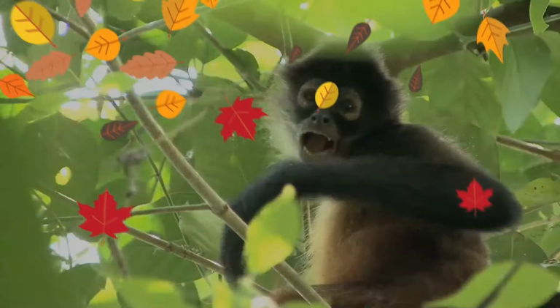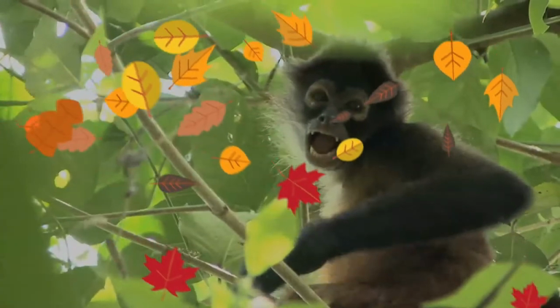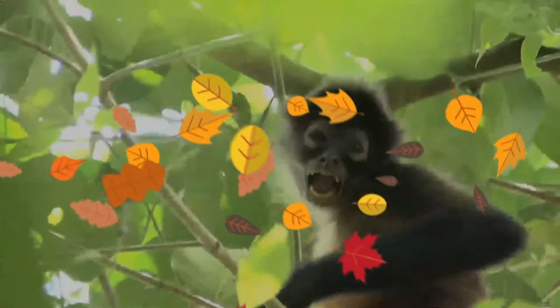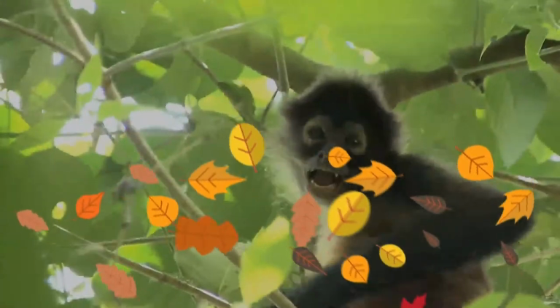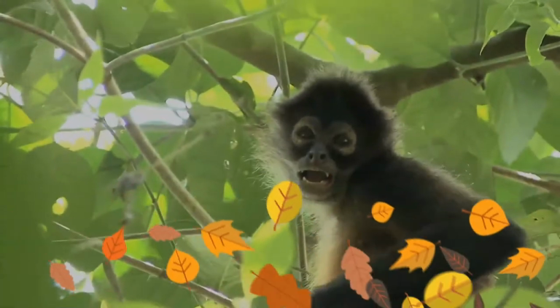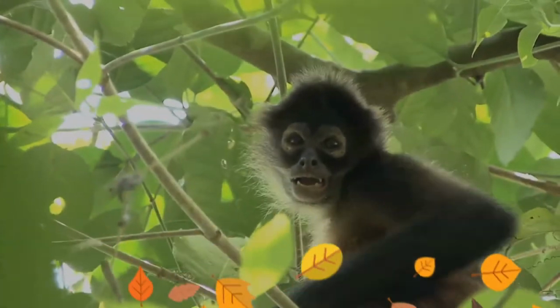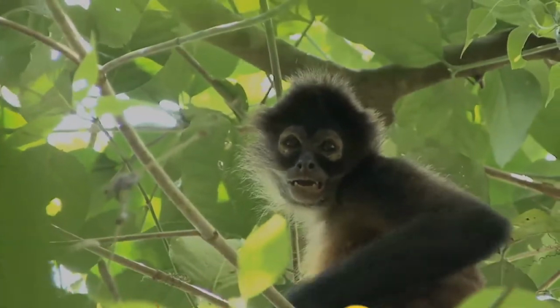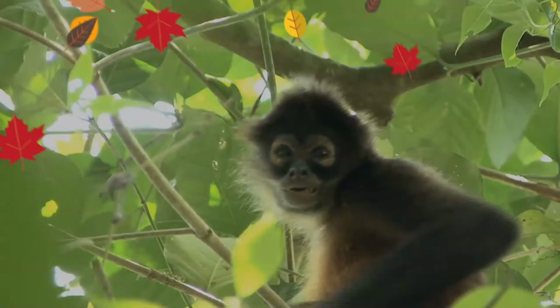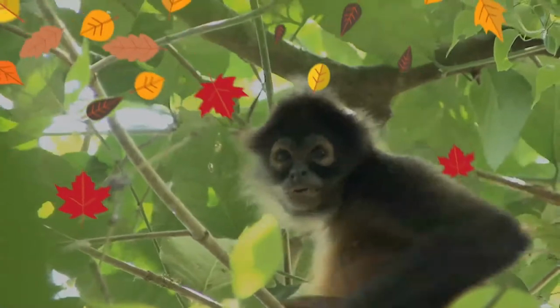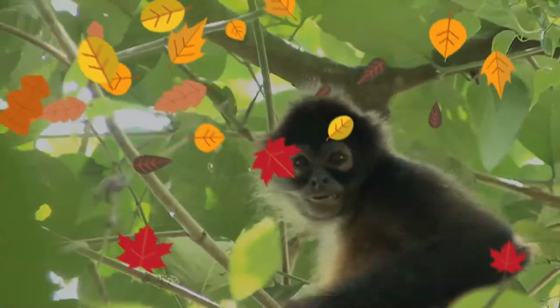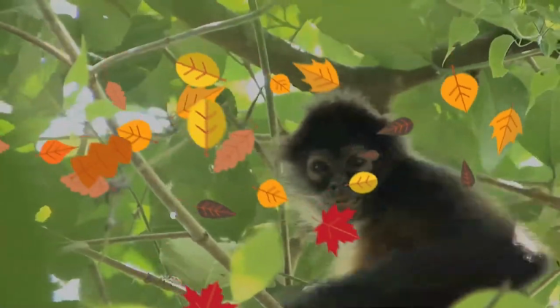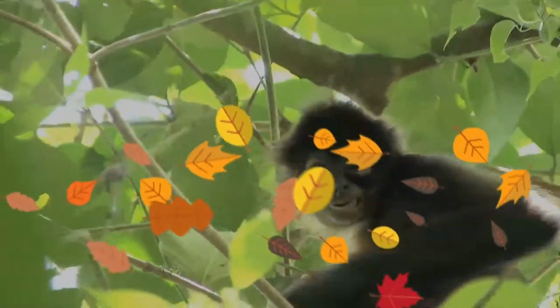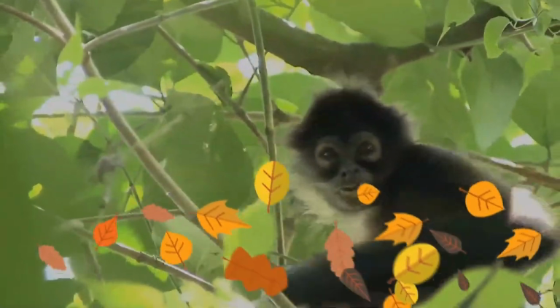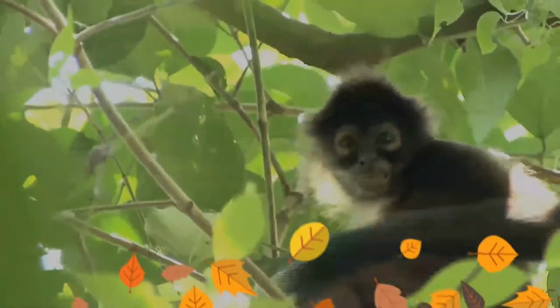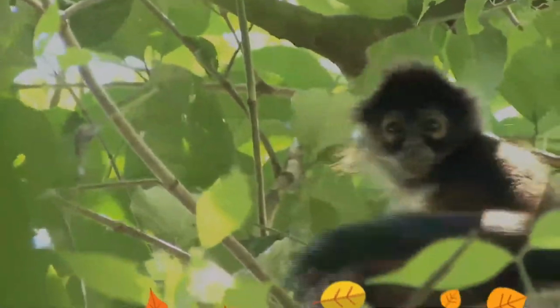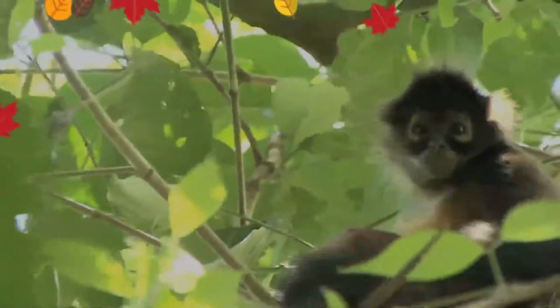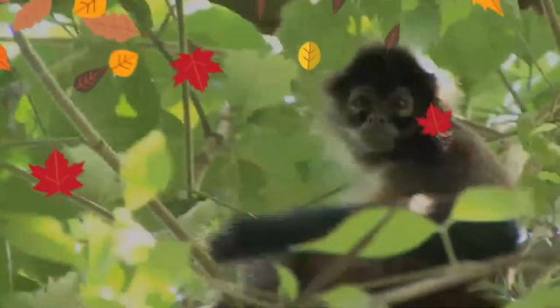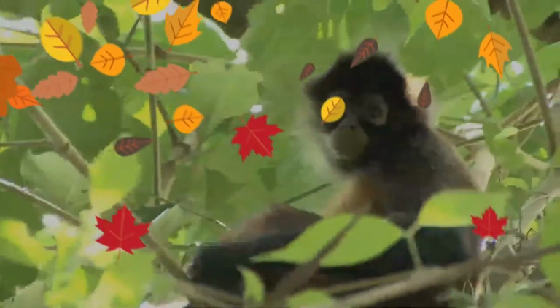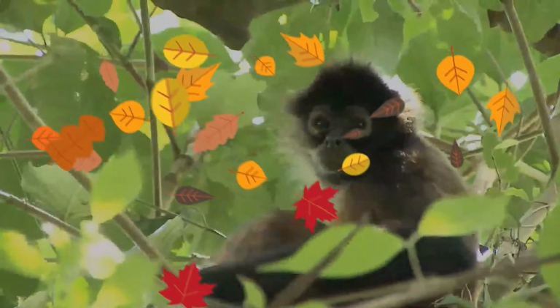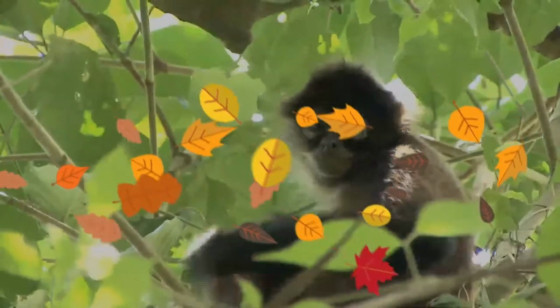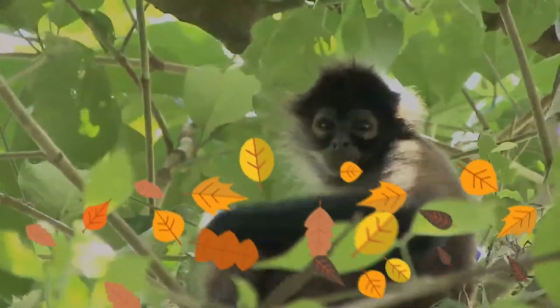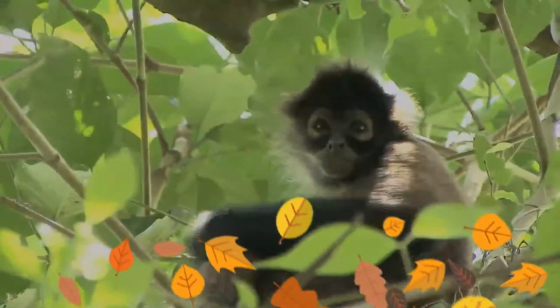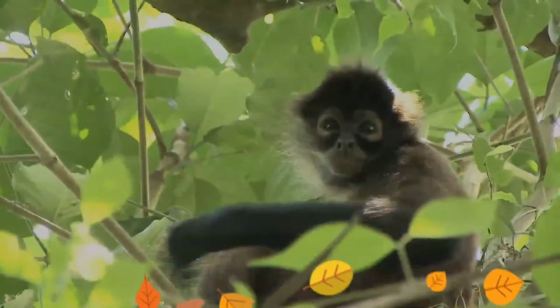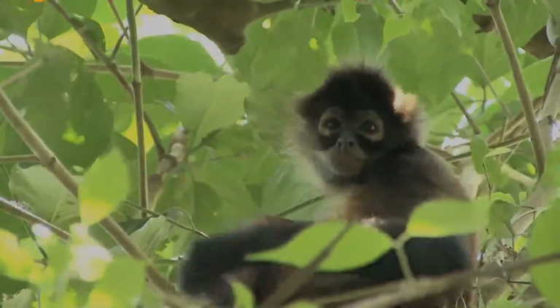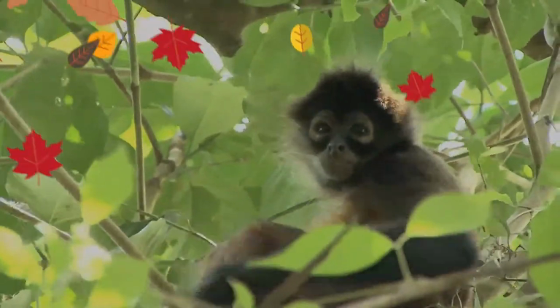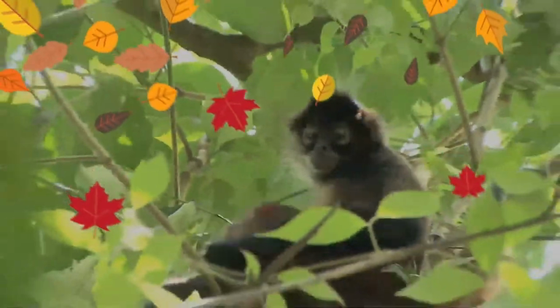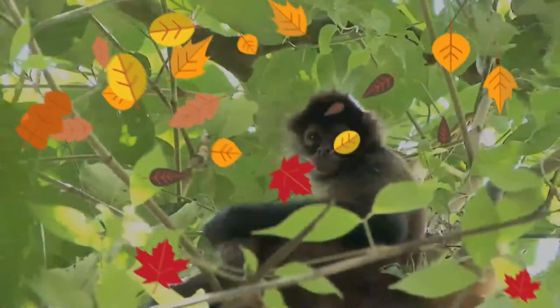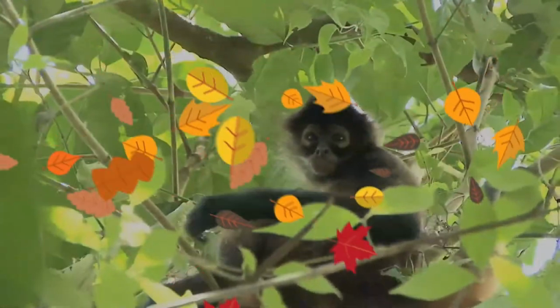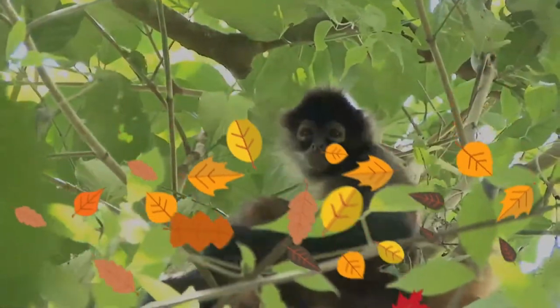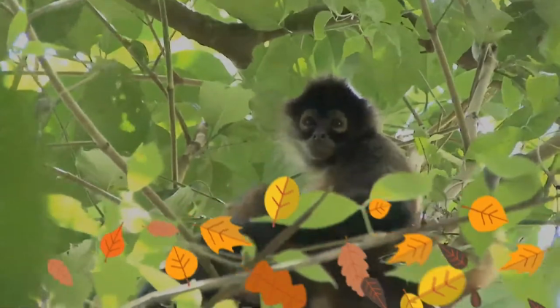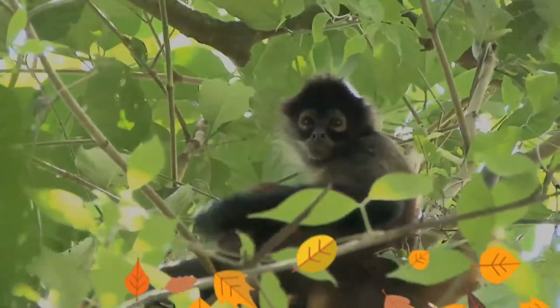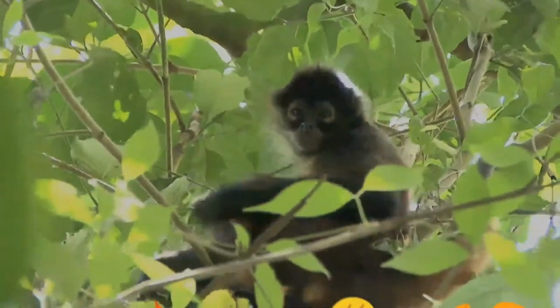It eats mostly fruit, preferably ripe and fleshy, and spends 70% to 80% of its feeding time eating fruit. Leaves make up most of the rest of its diet. Young leaves are especially important to provide the protein that can be lacking in fruit.